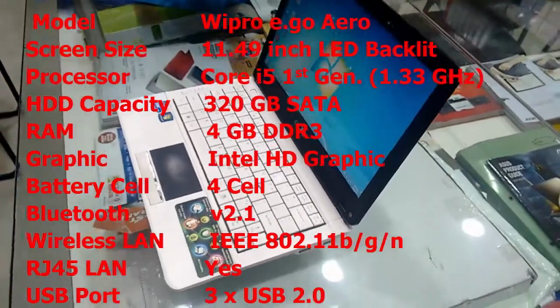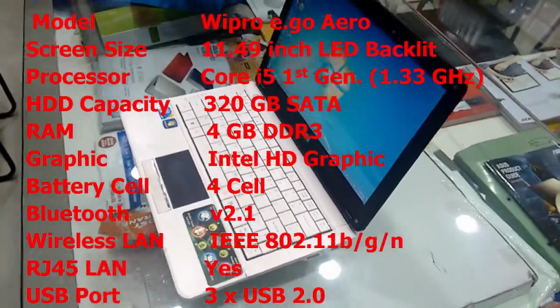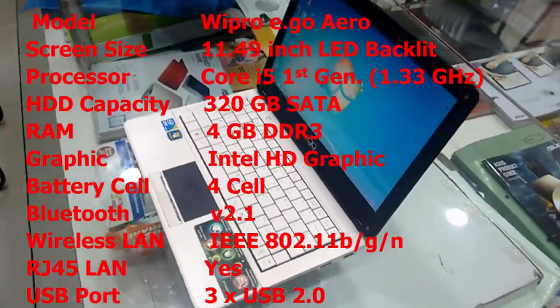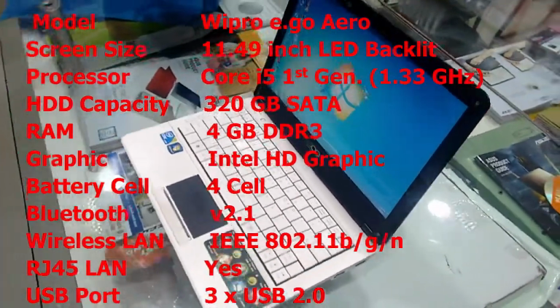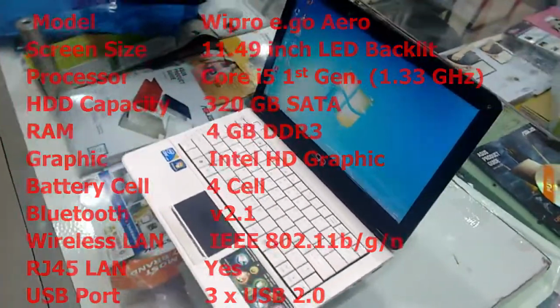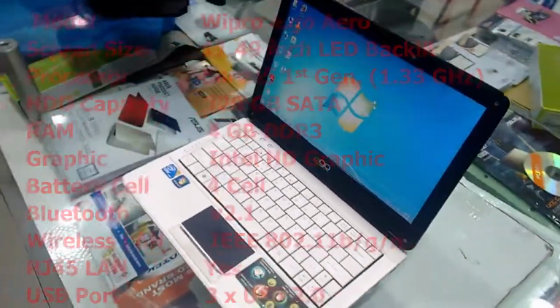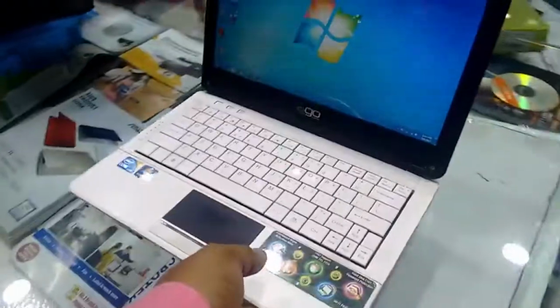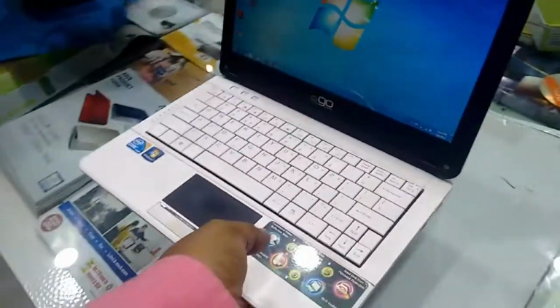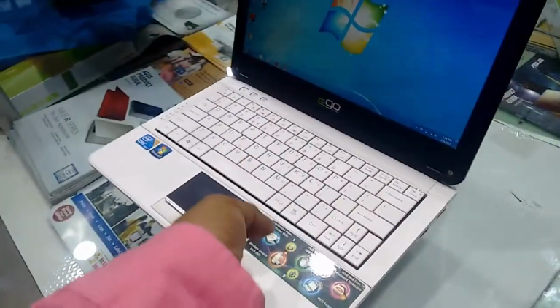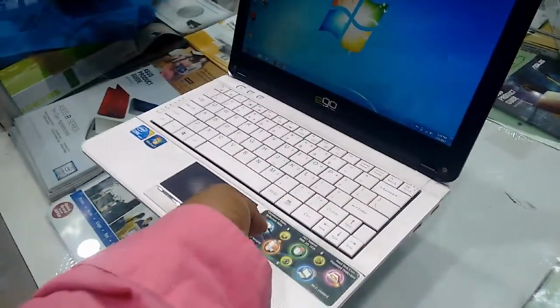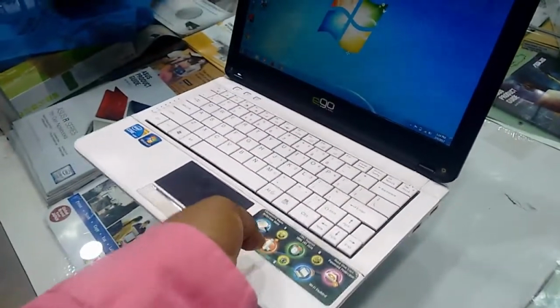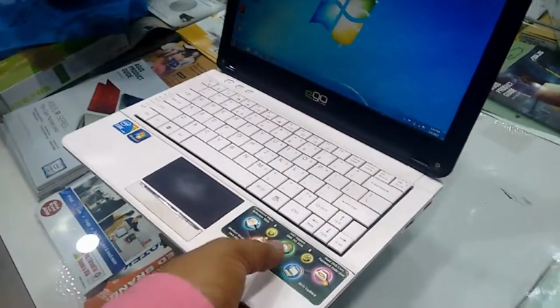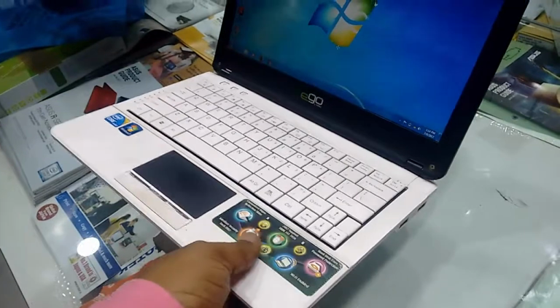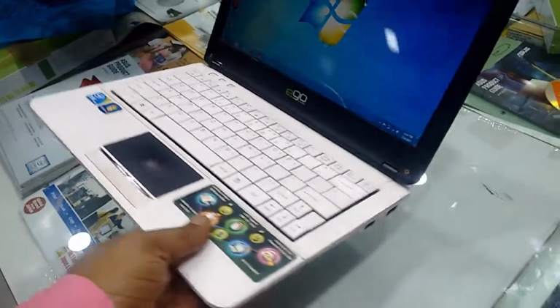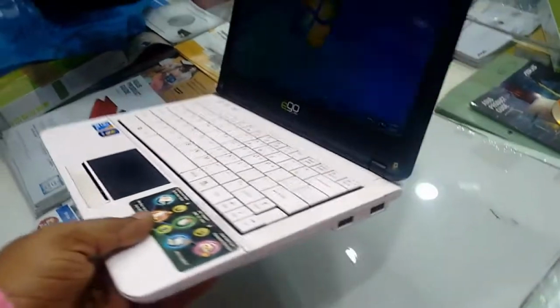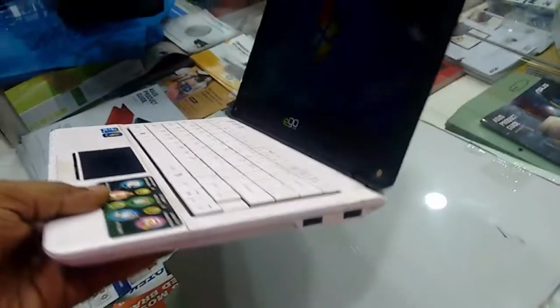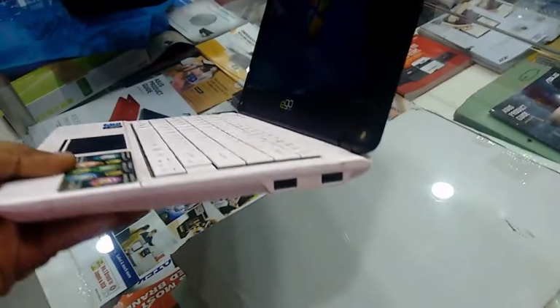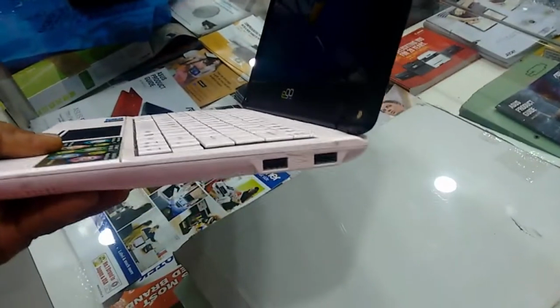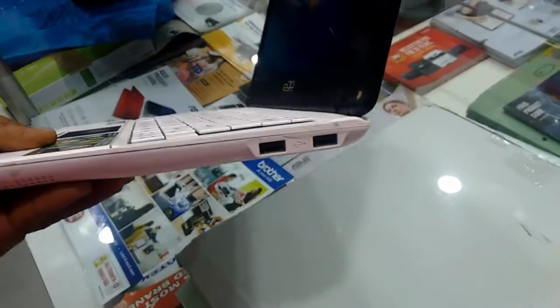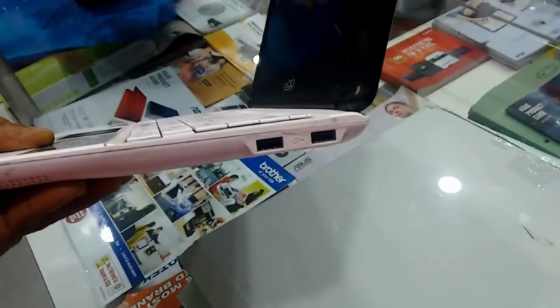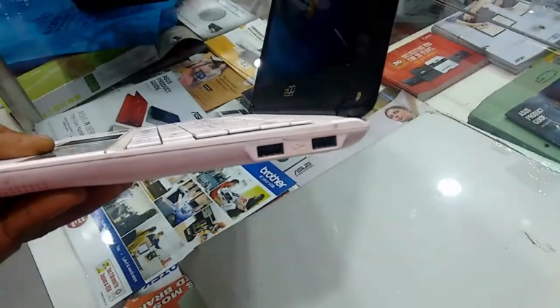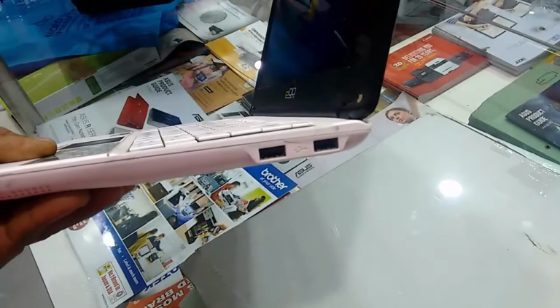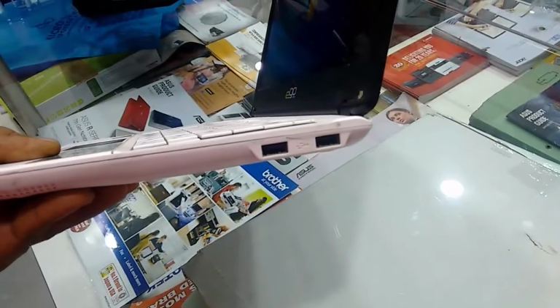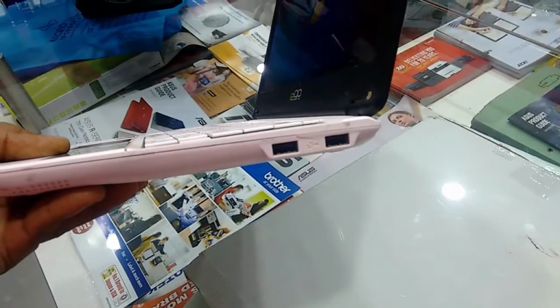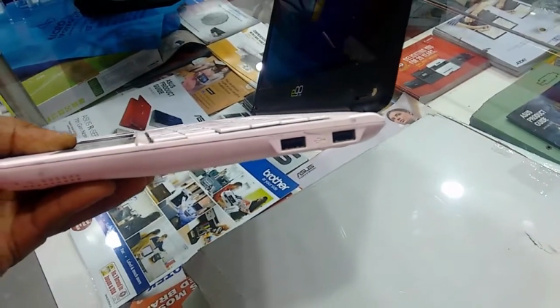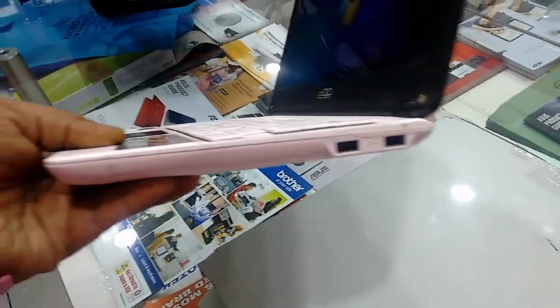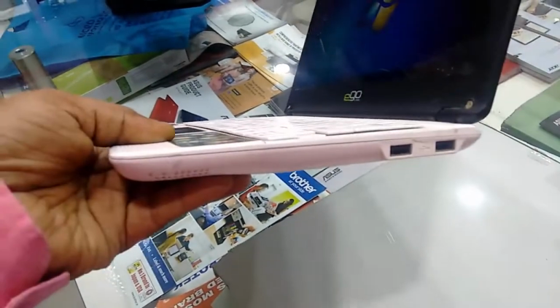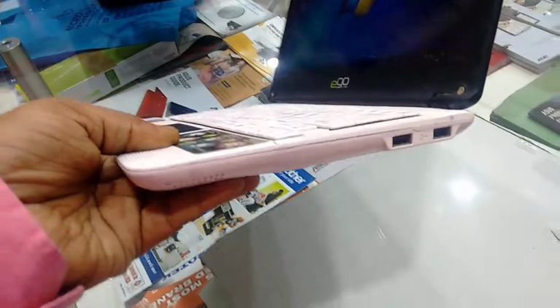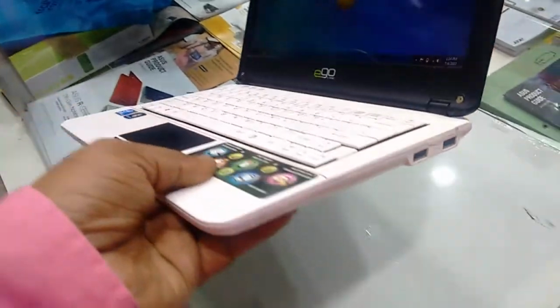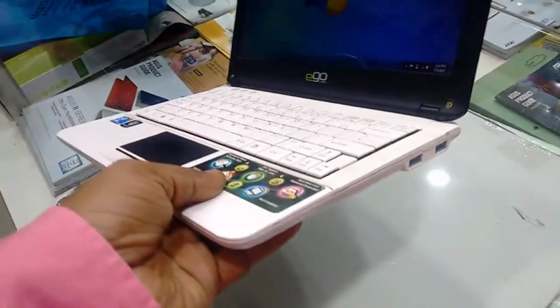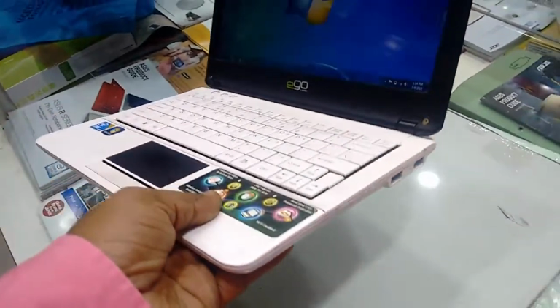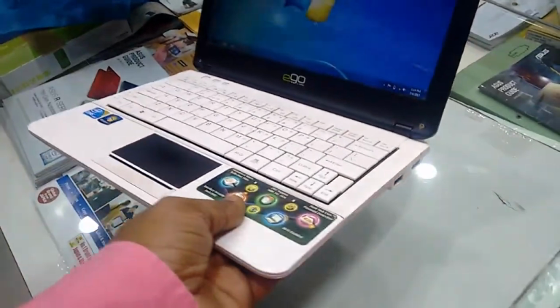Now let's see the connectivity, ports, and performance. First is the right side — there are two USB 2.0 ports and a speaker.